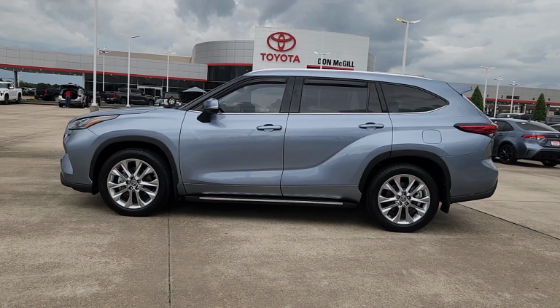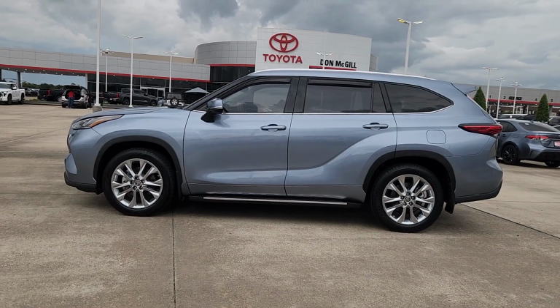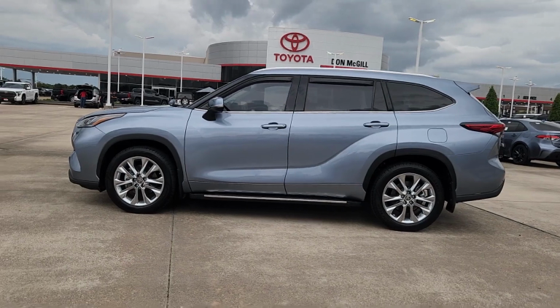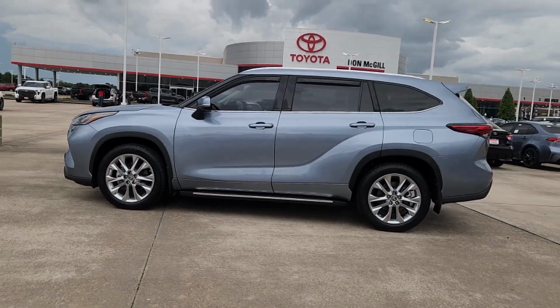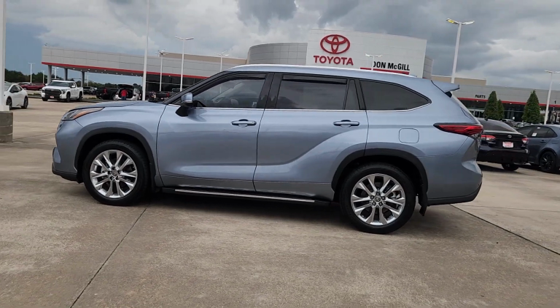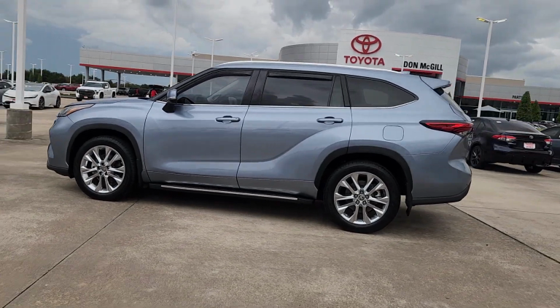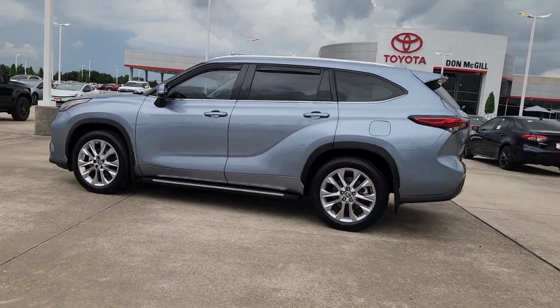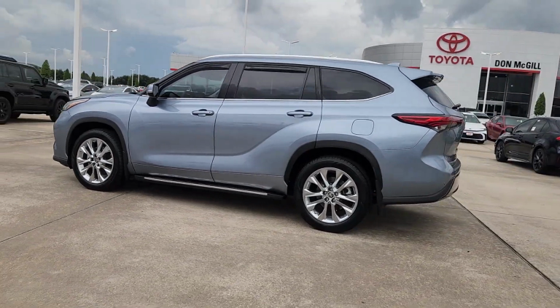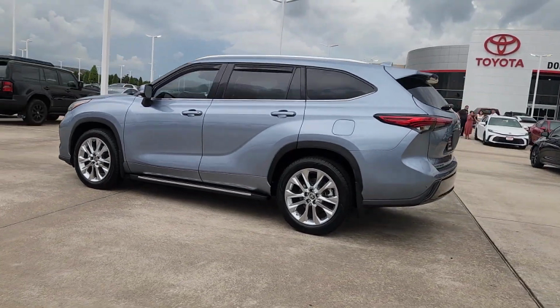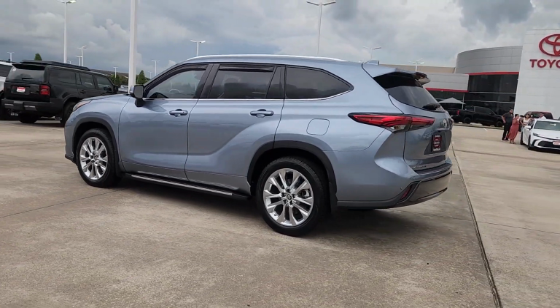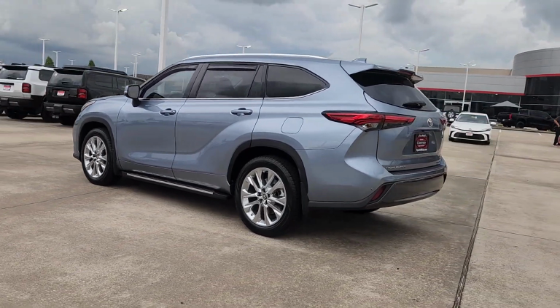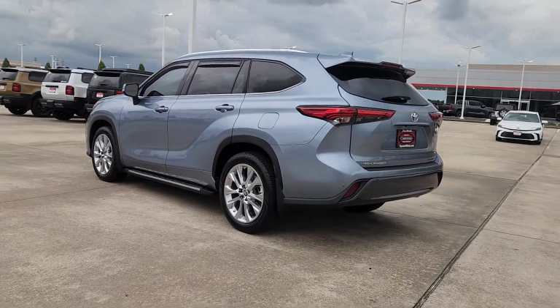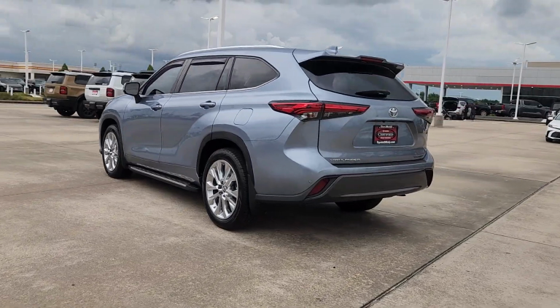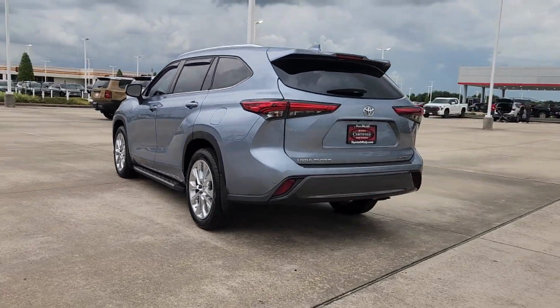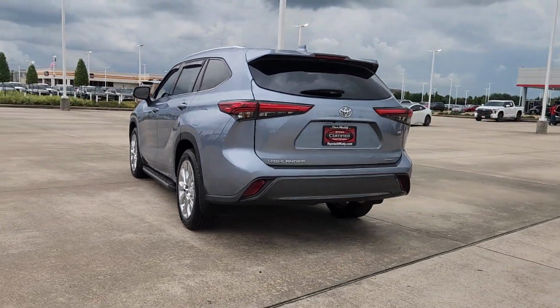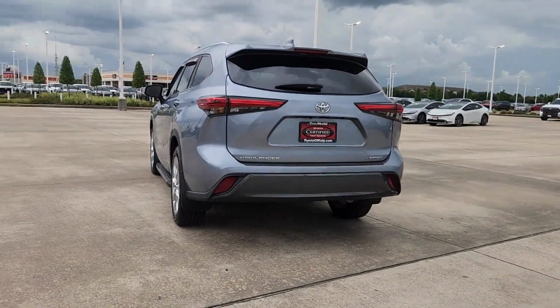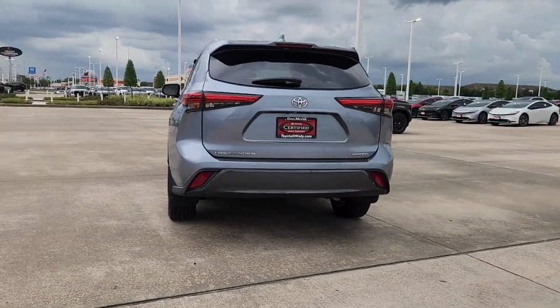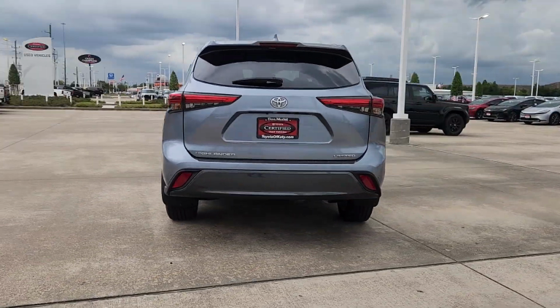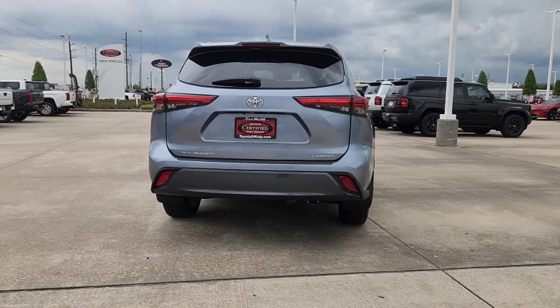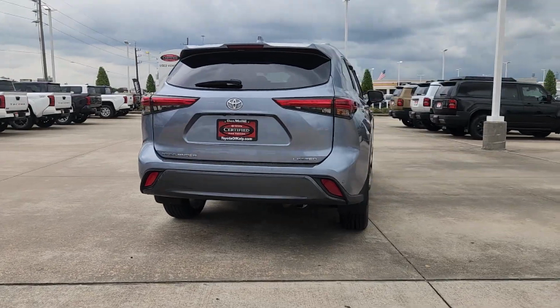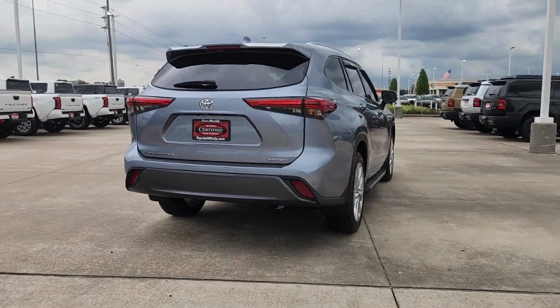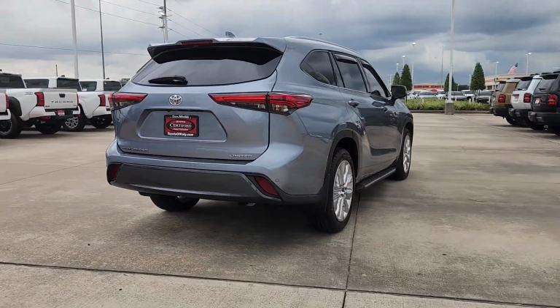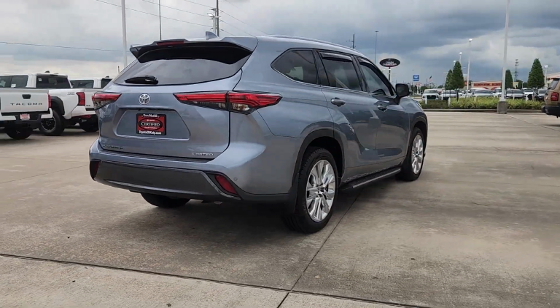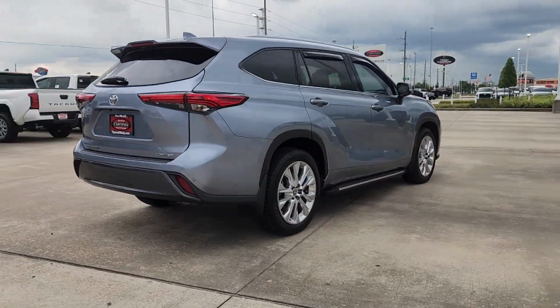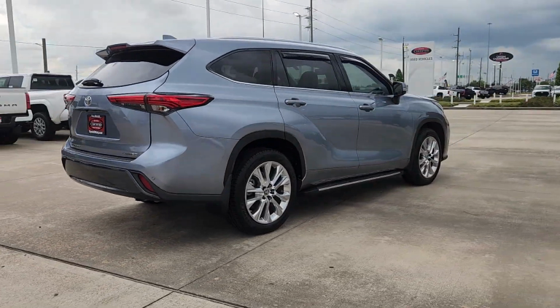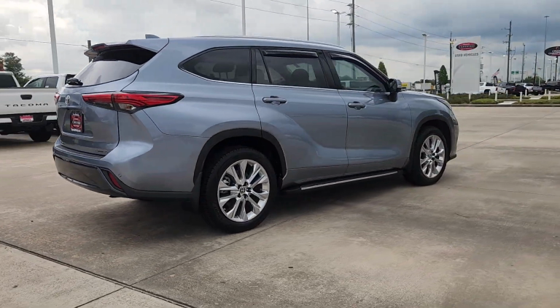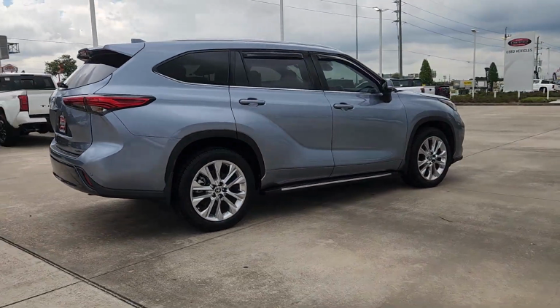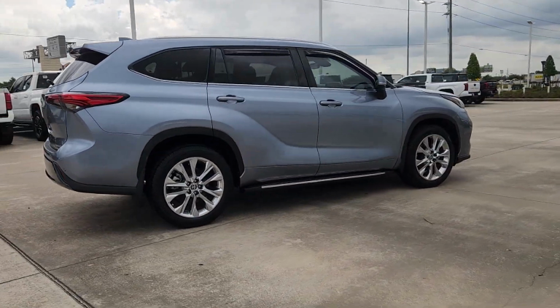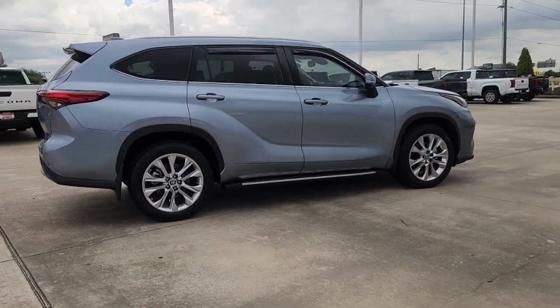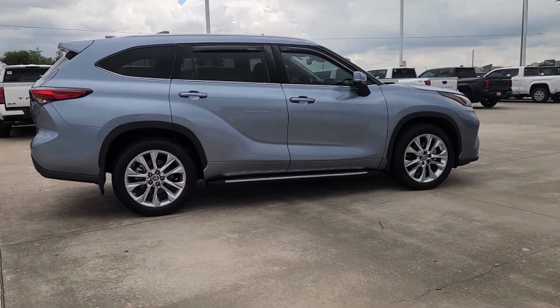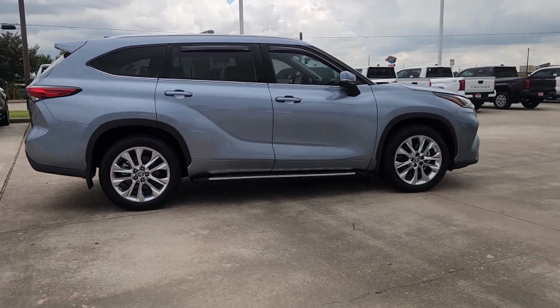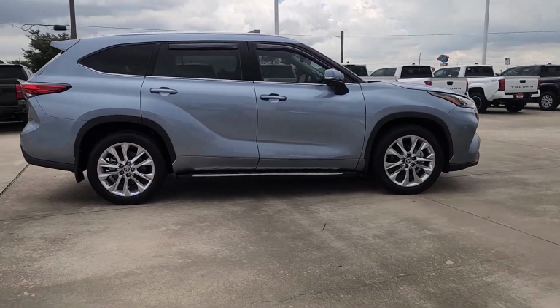You will love the features of this 2022 Toyota Highlander. With less than 45,000 miles on the odometer, this vehicle stands out from the rest. Here's a sleek and sporty Toyota Highlander your family will love.